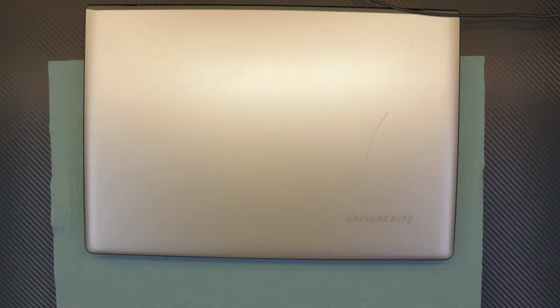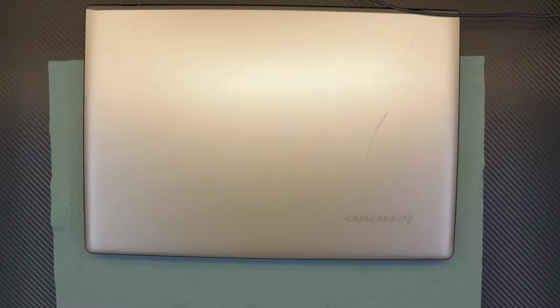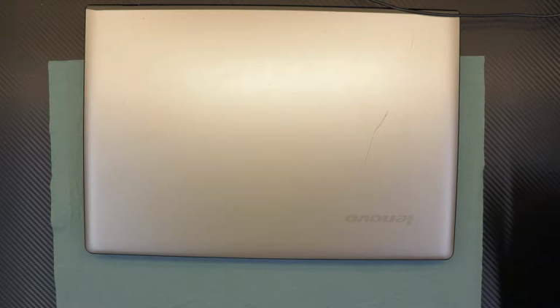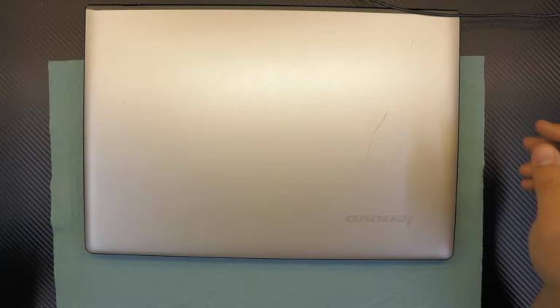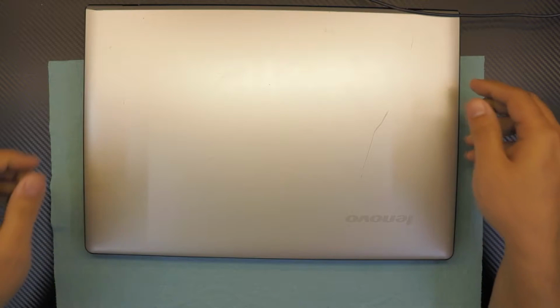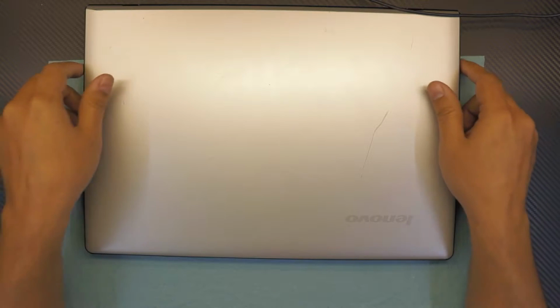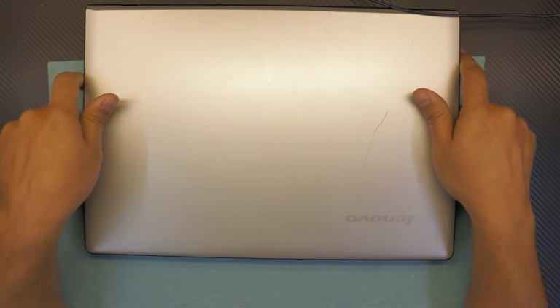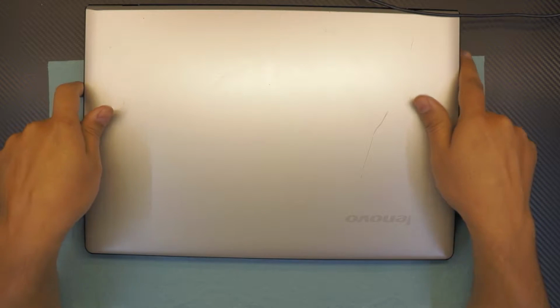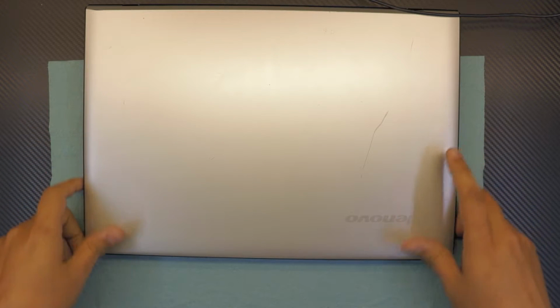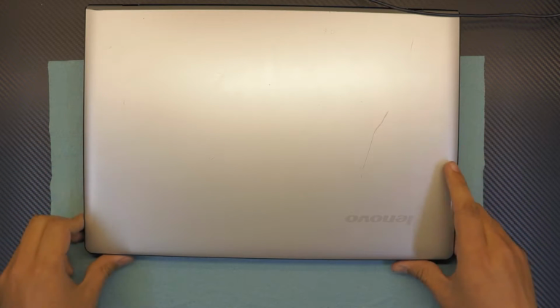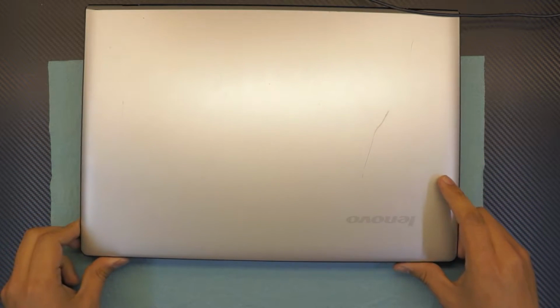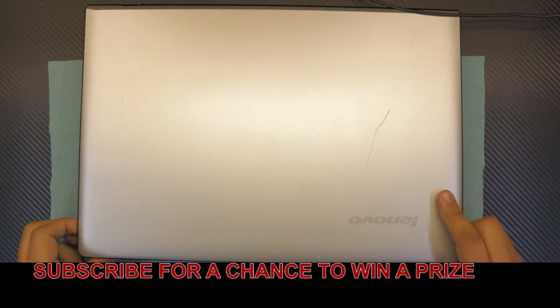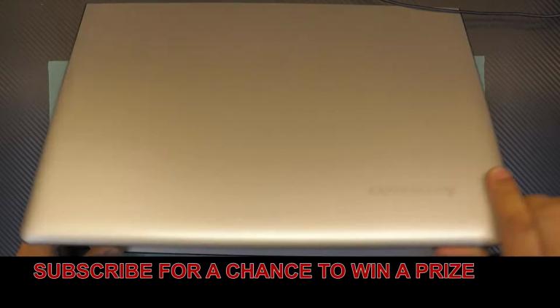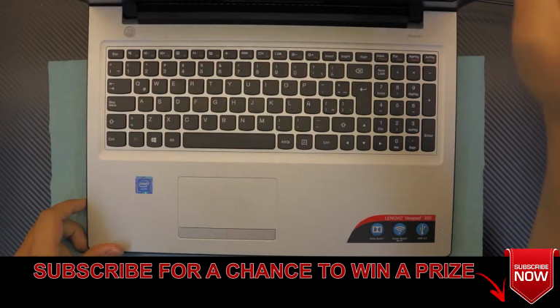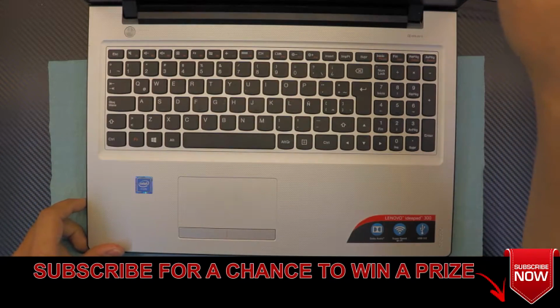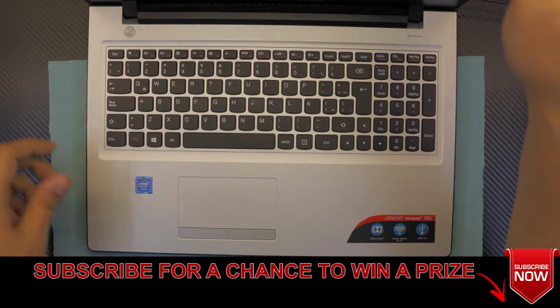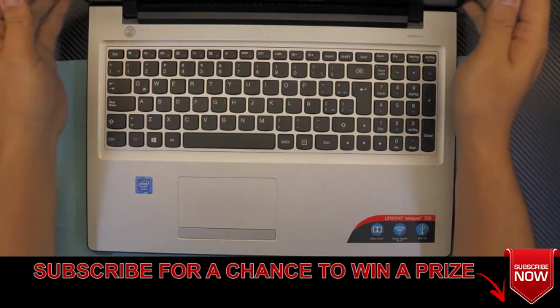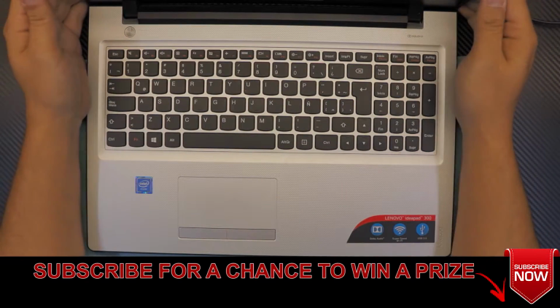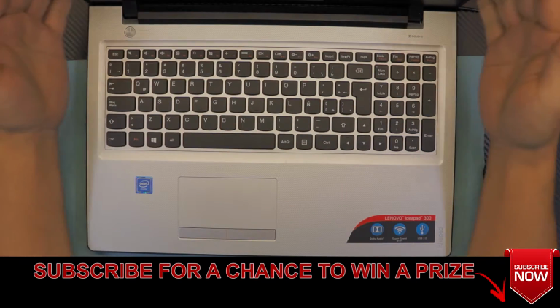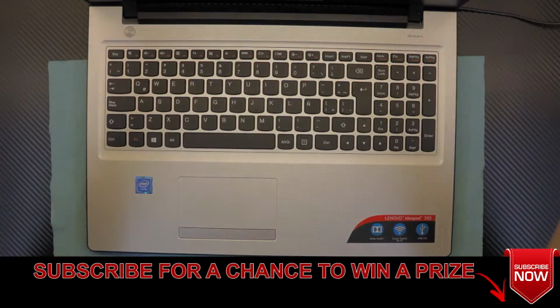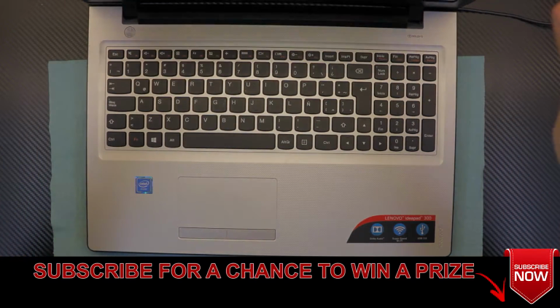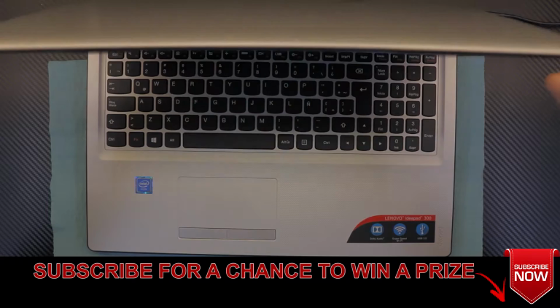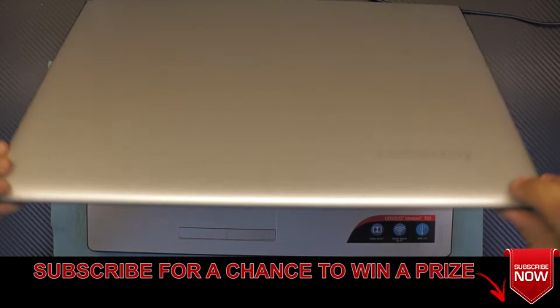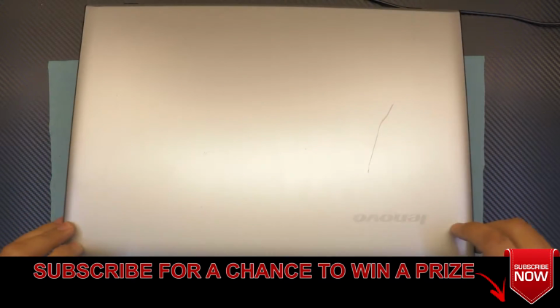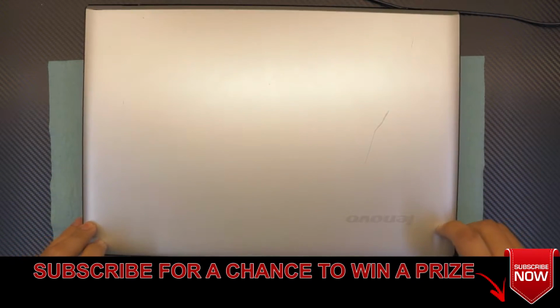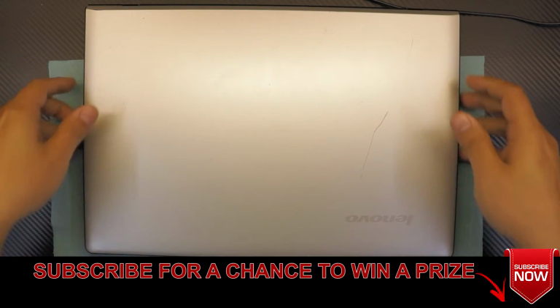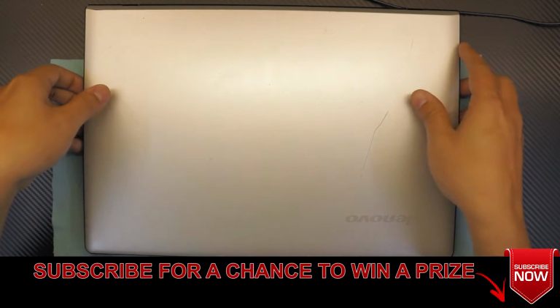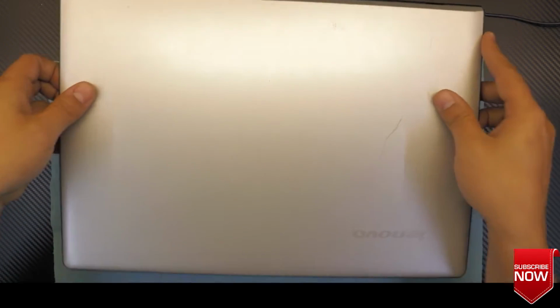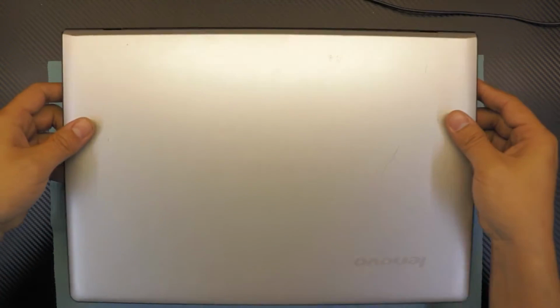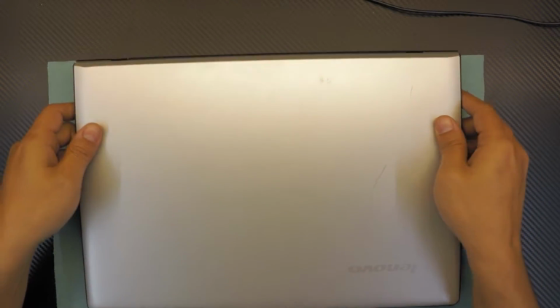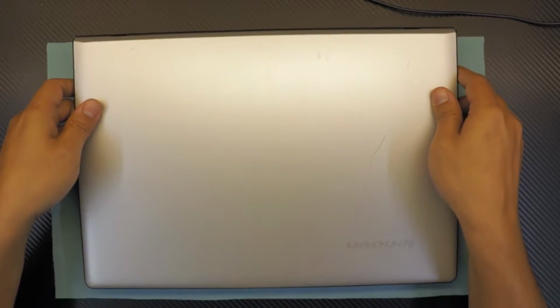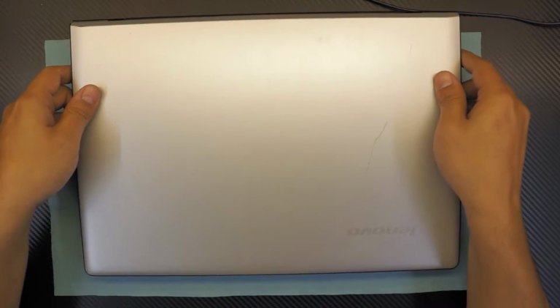Hello guys, I'm gonna show you today how to upgrade your Lenovo IdeaPad 300 and upgrade your RAM — if you want to upgrade from 2 gigs to 4 or from 4 to 8 gigs RAM. So let's get into it.